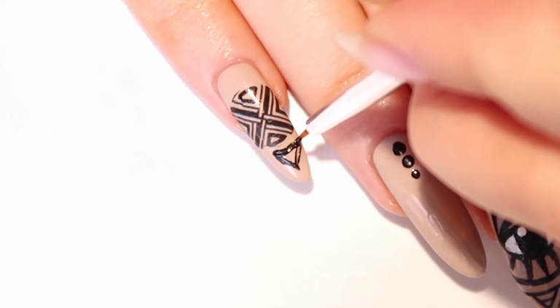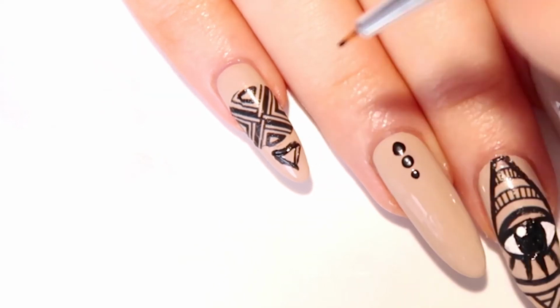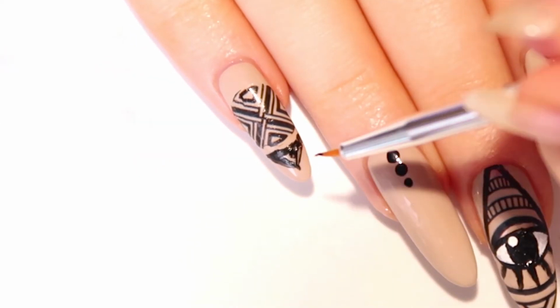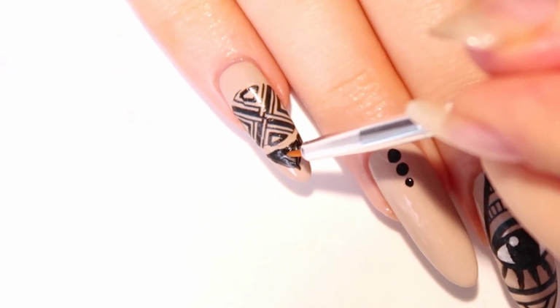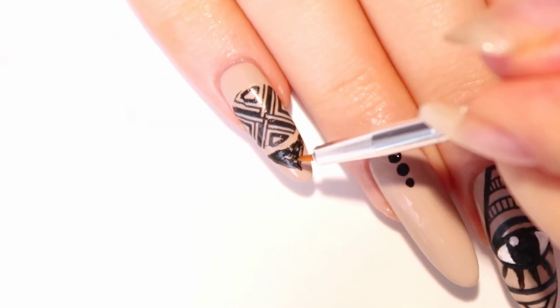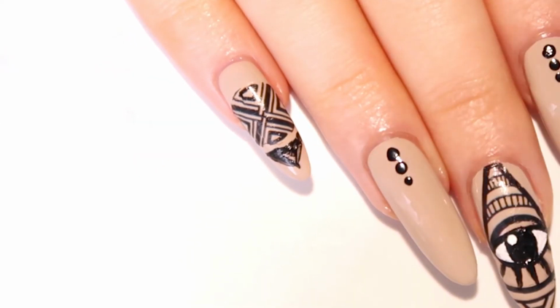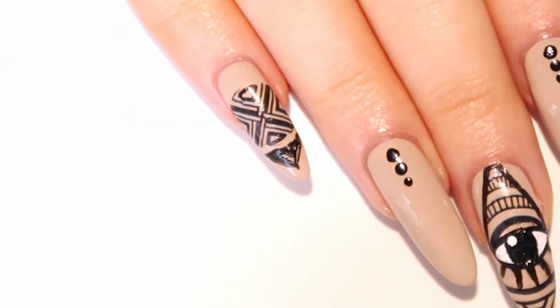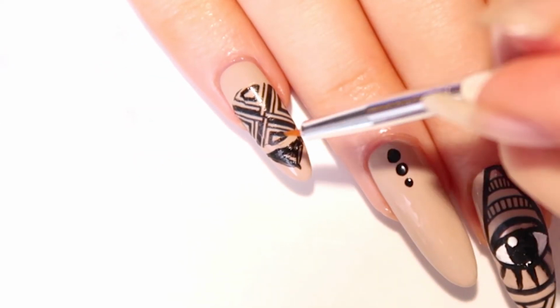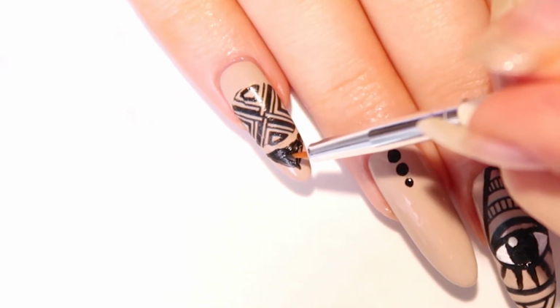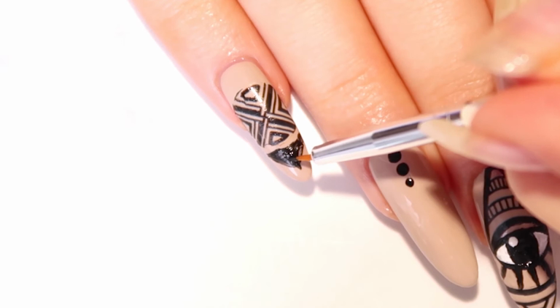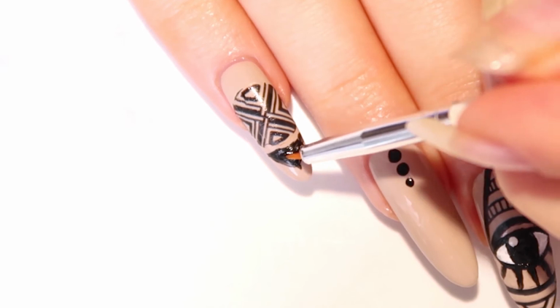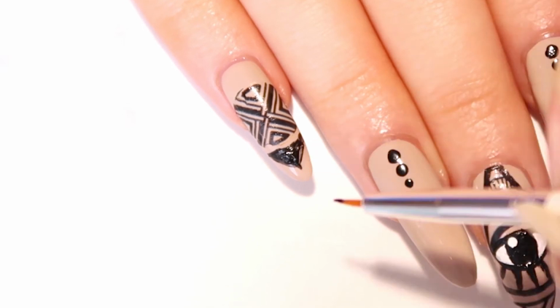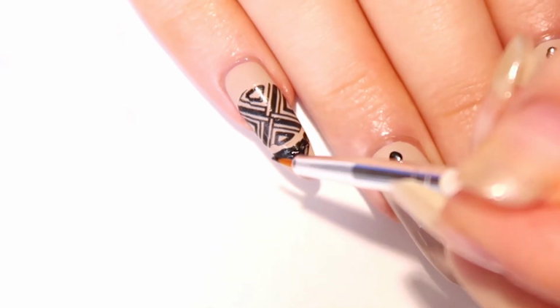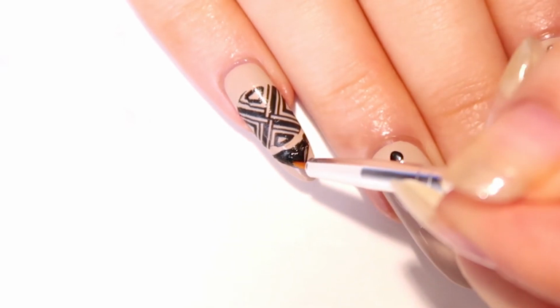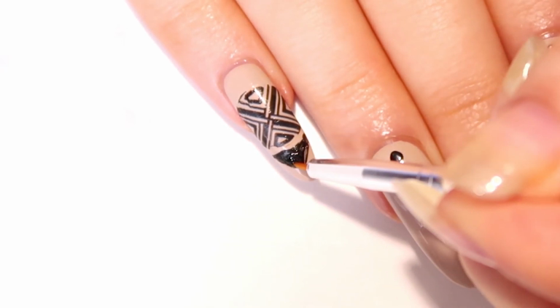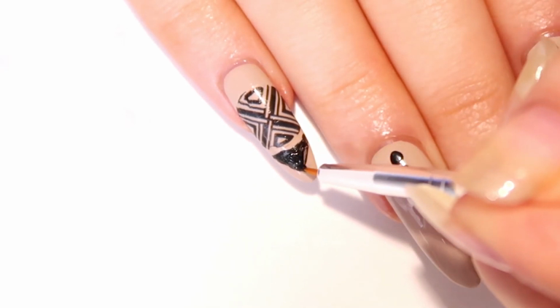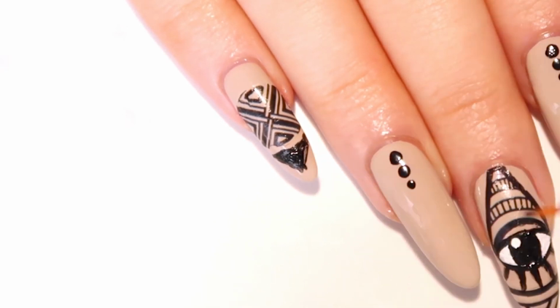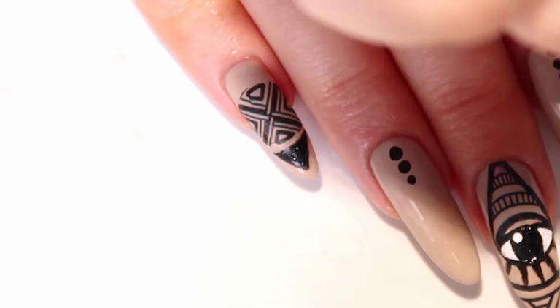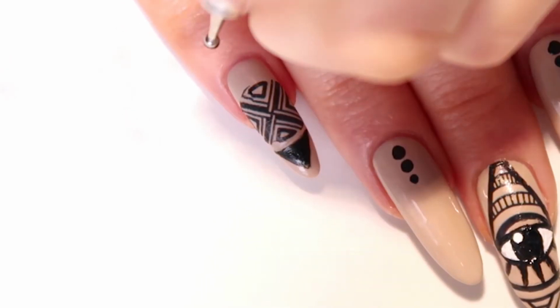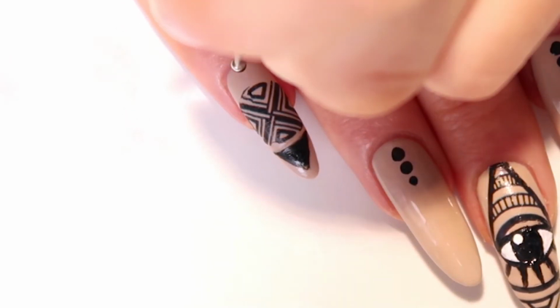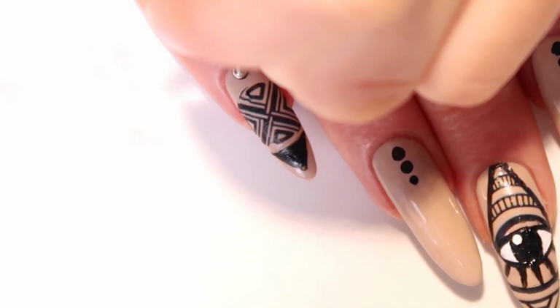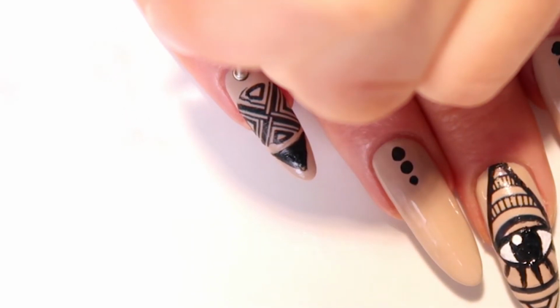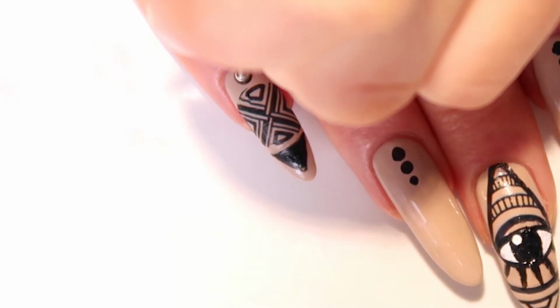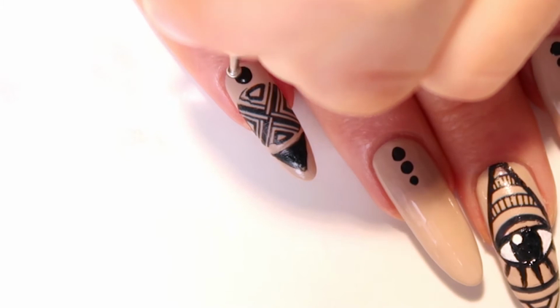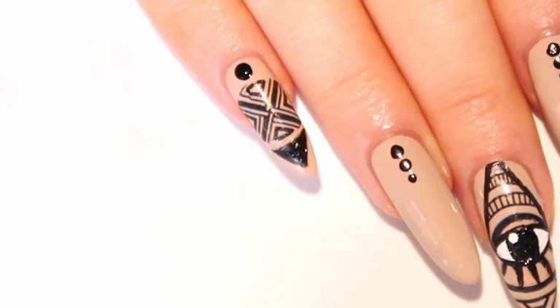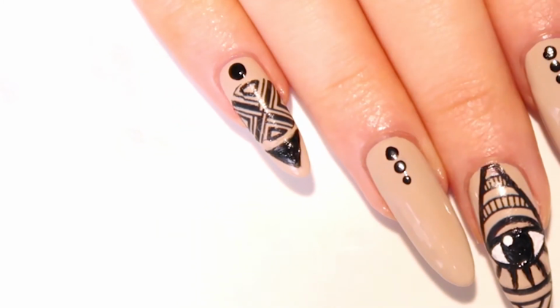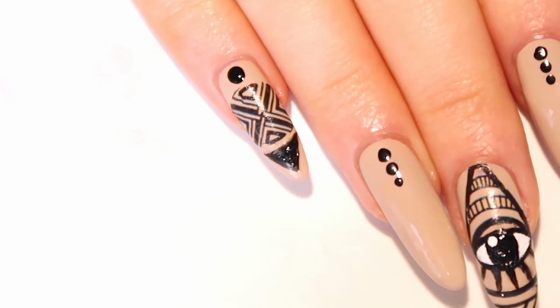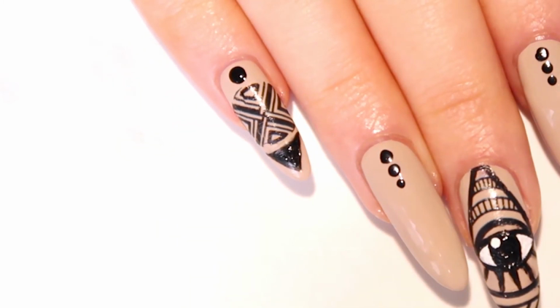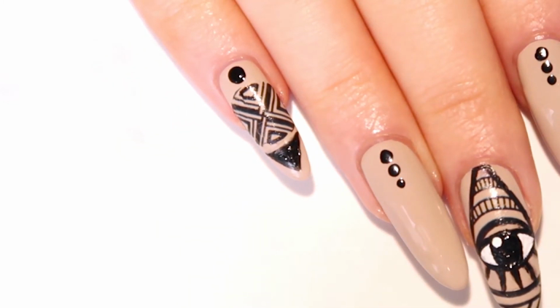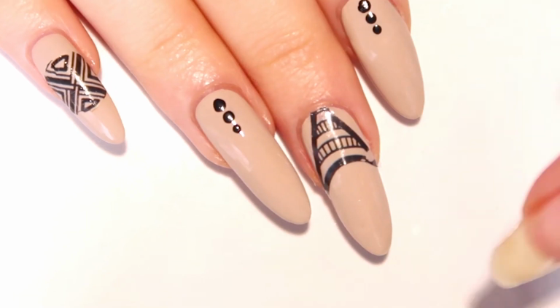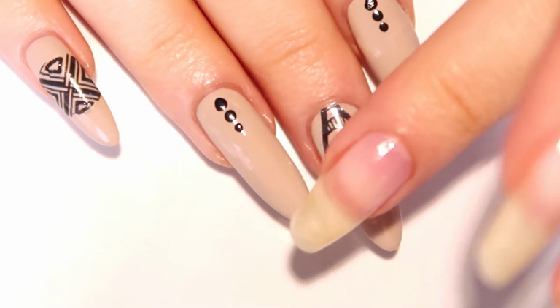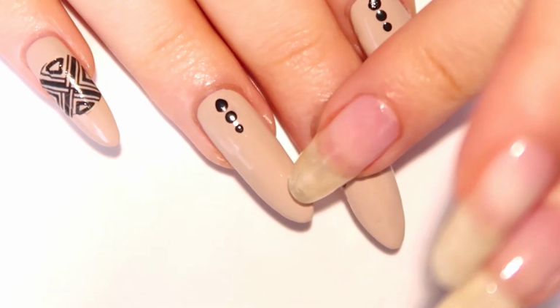To finish up the pinky nail, using a black polish and a small brush, create a little triangle — outlining it first, then fill it in. Lastly, take your dotting tool and place a dot at the bottom of the nail to complete the pinky design.